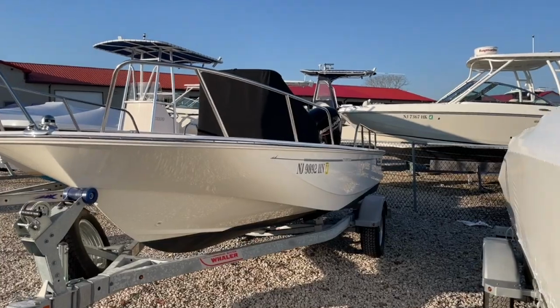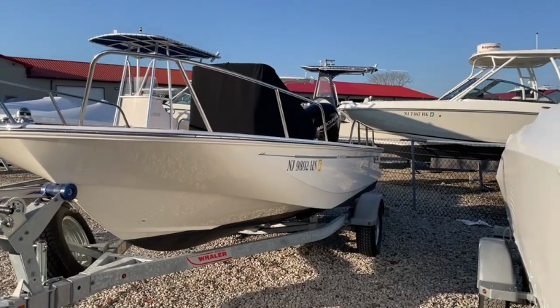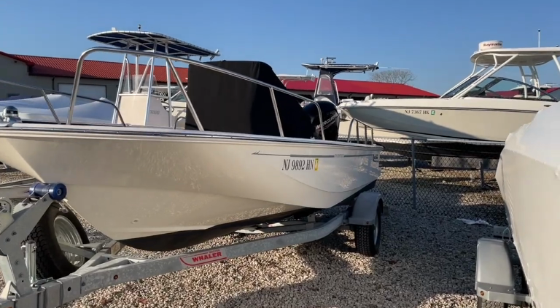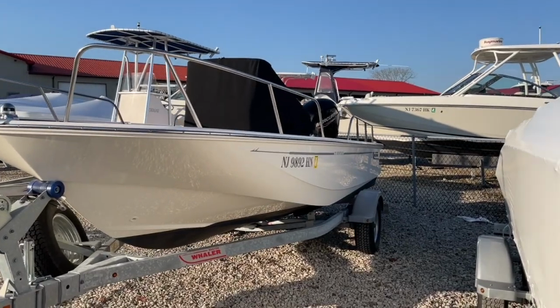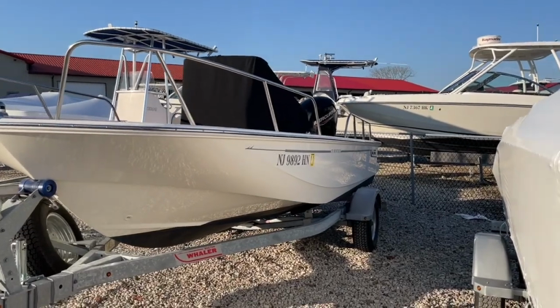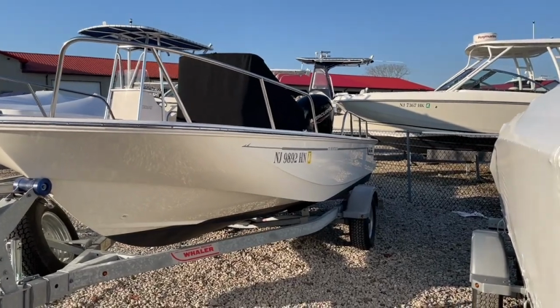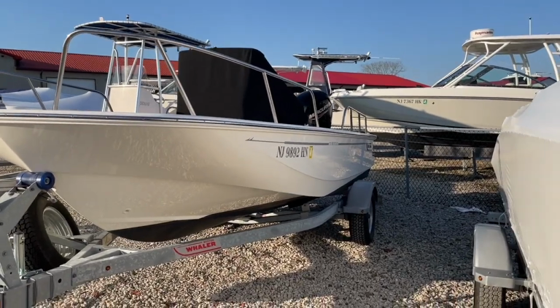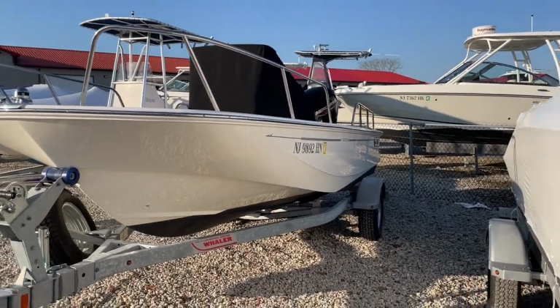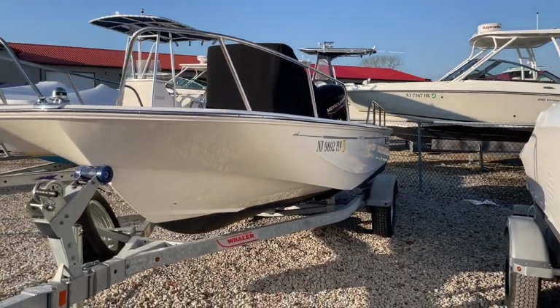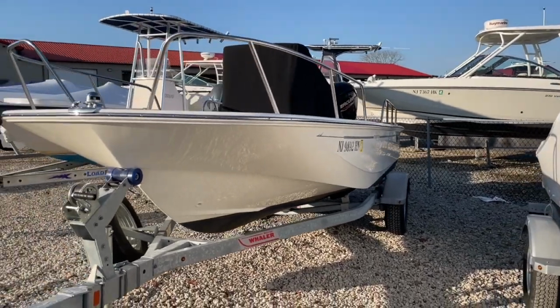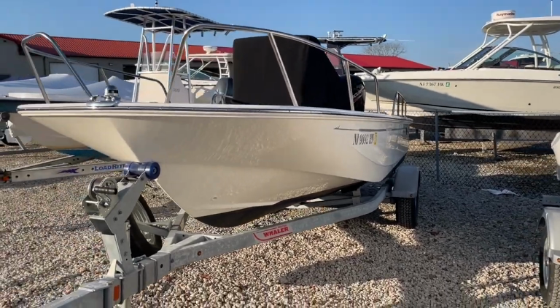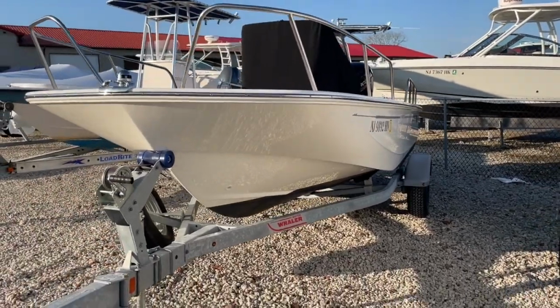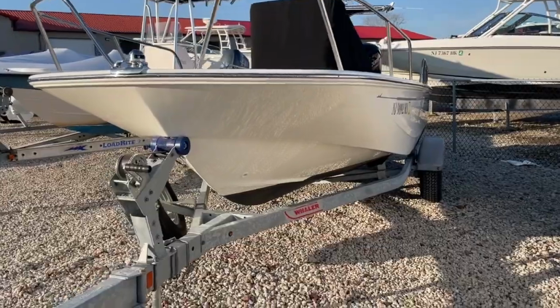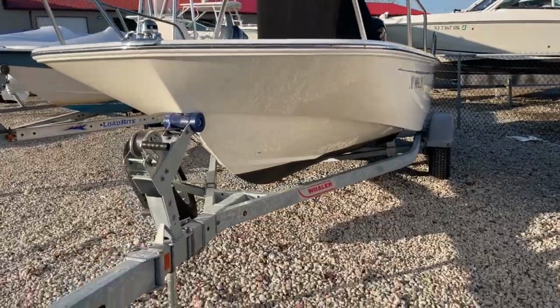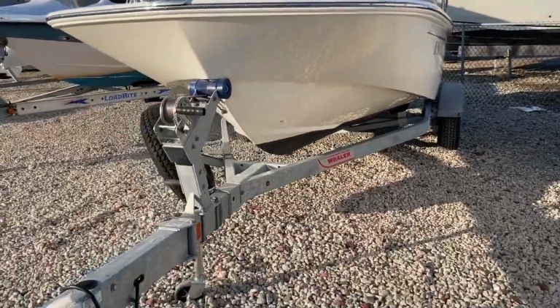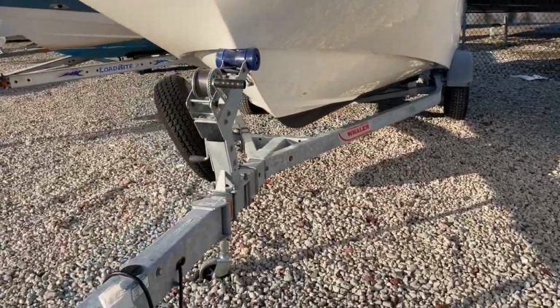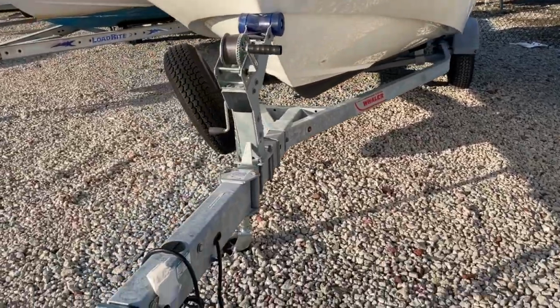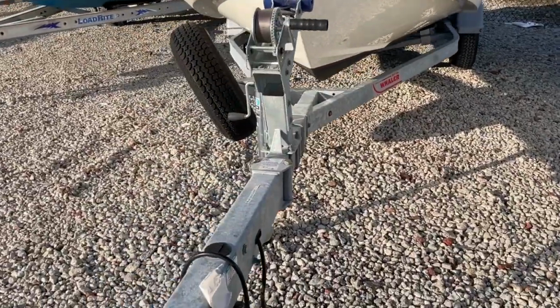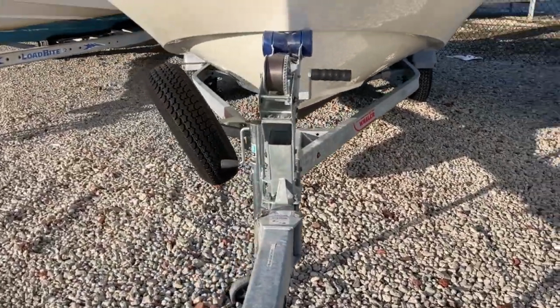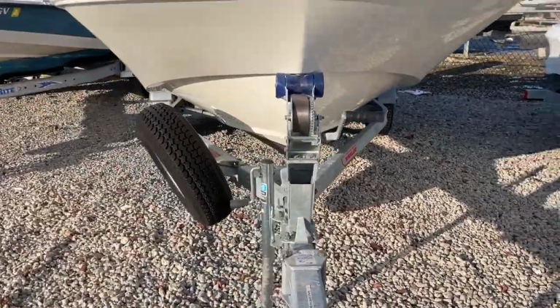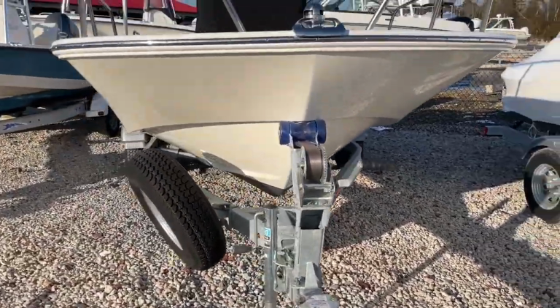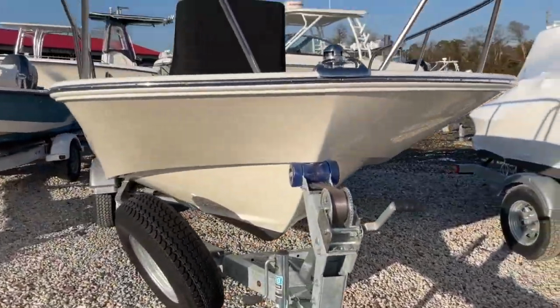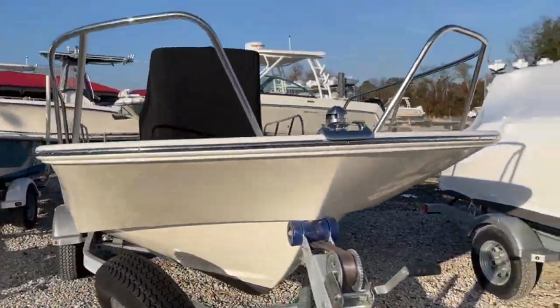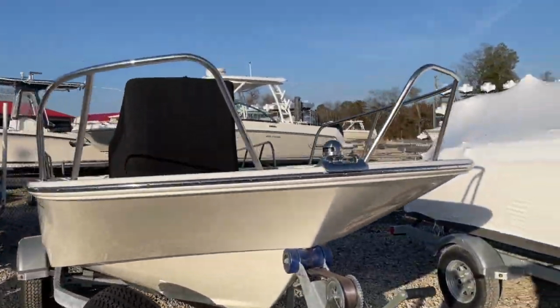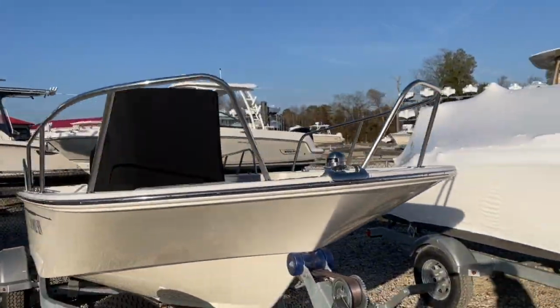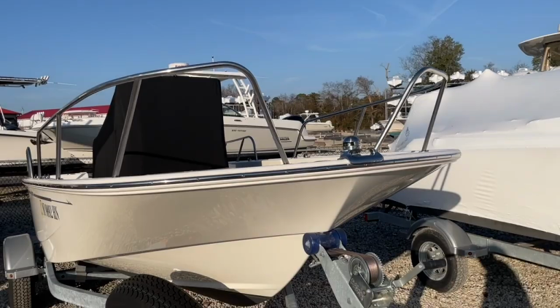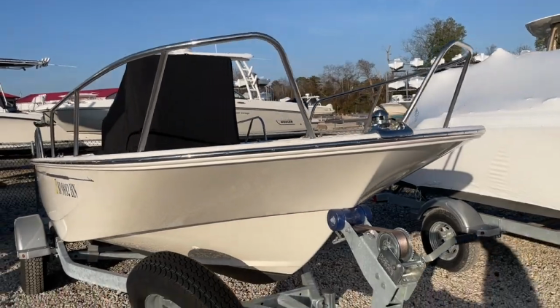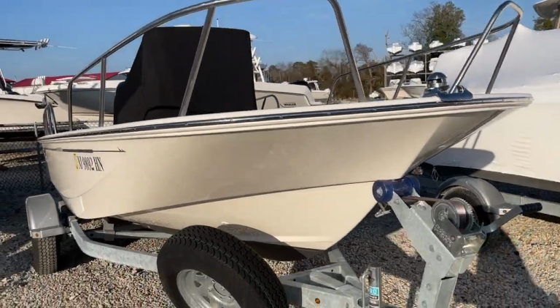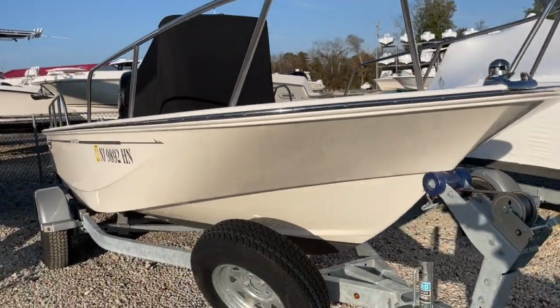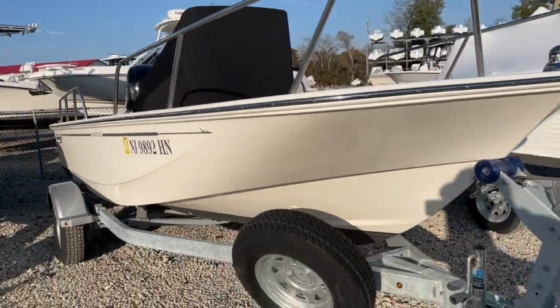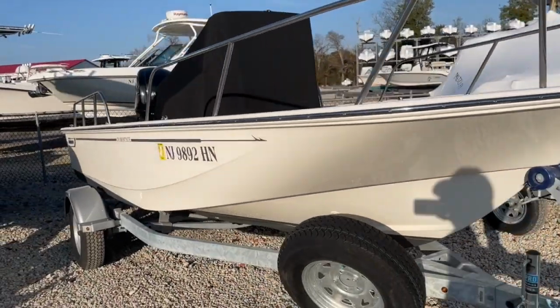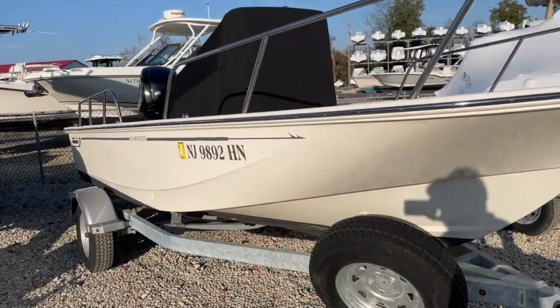The boat has 87 original hours, sitting on a galvanized trailer with a swing tongue, spare tire, and walk-through bow rail. The hull is flawless.